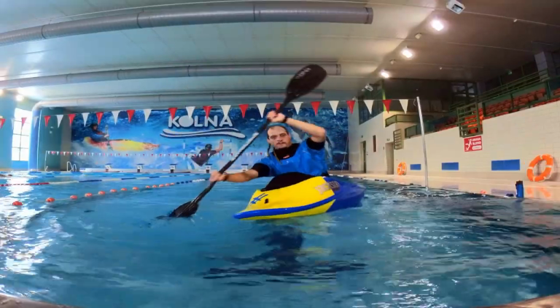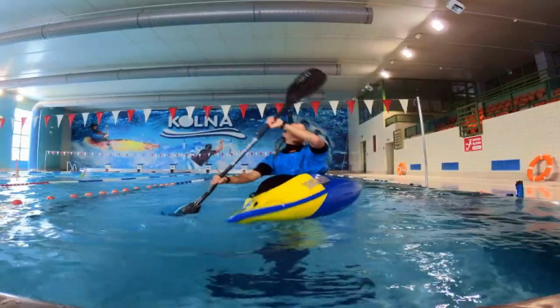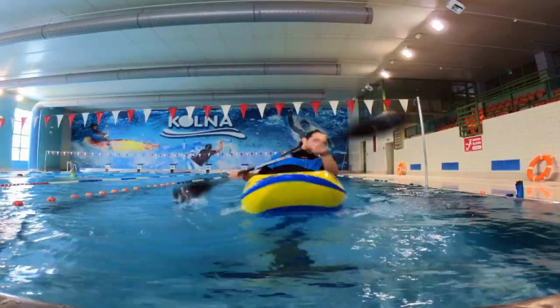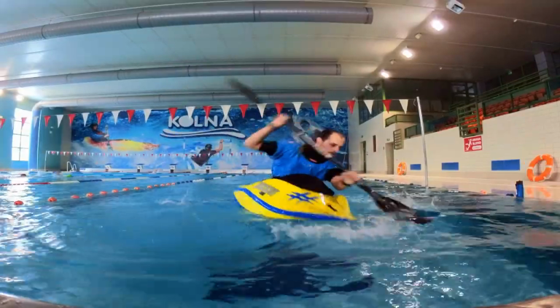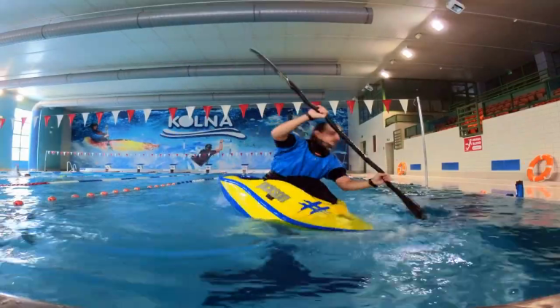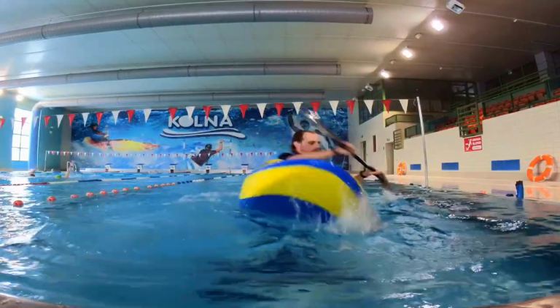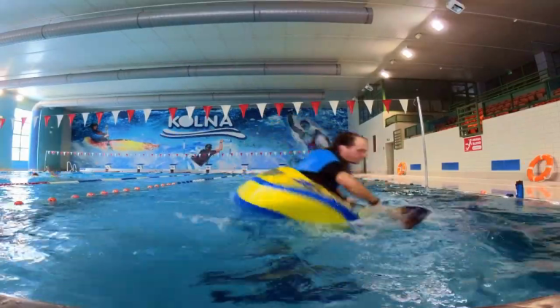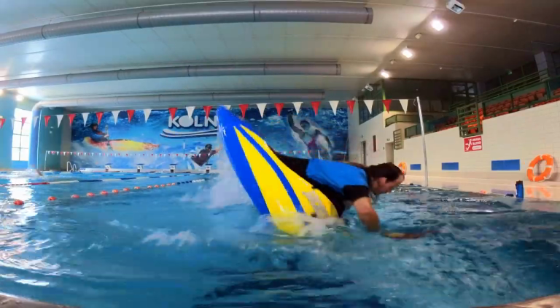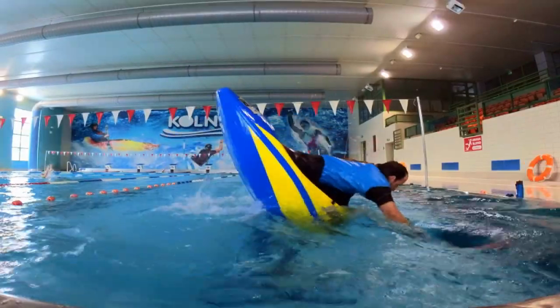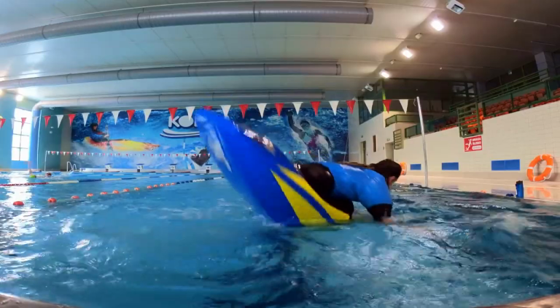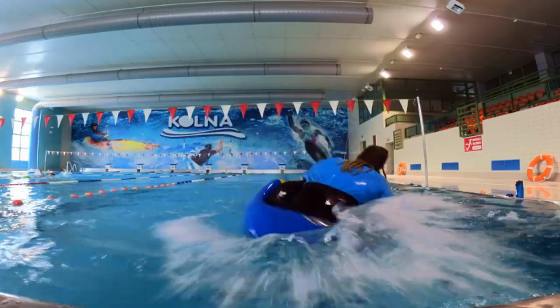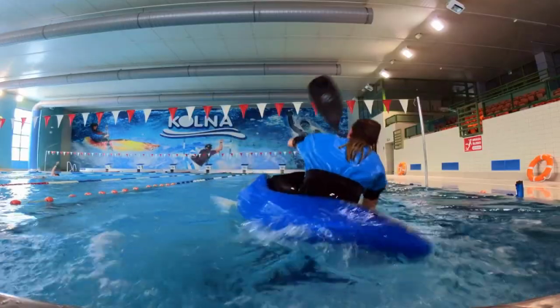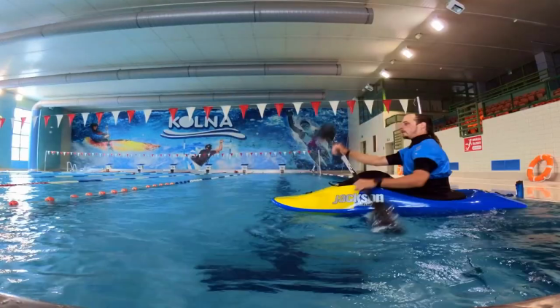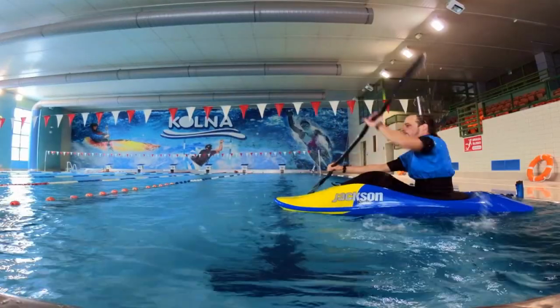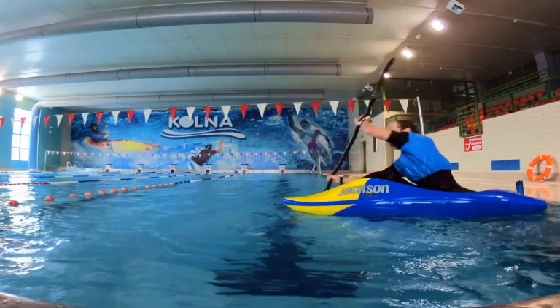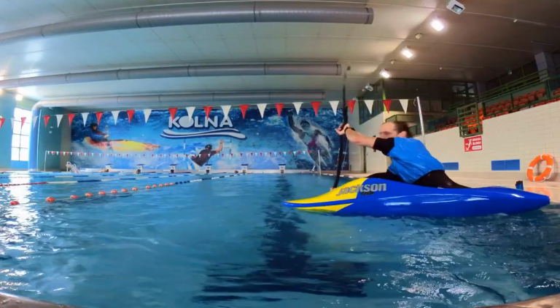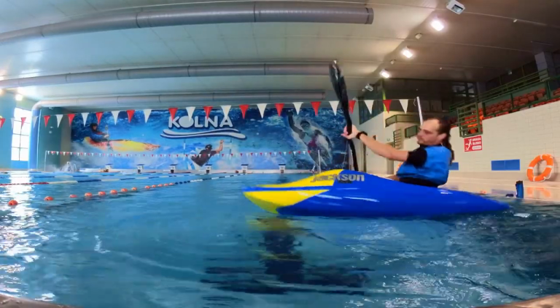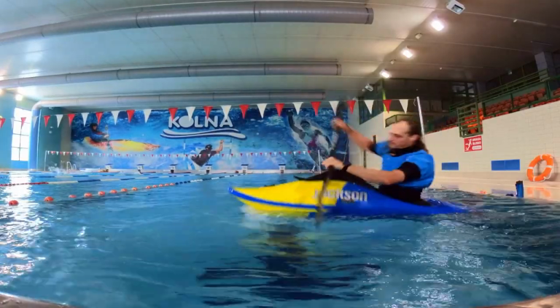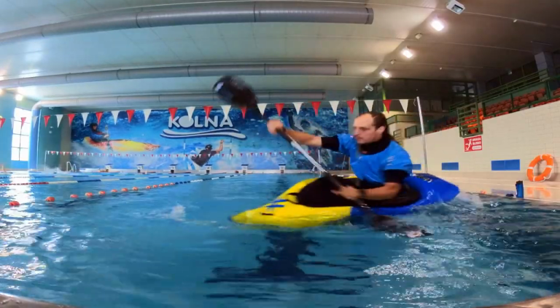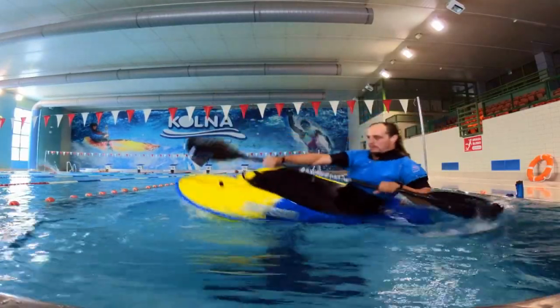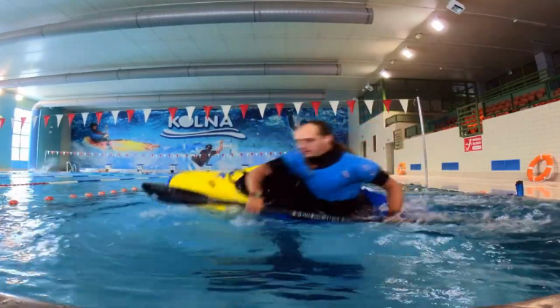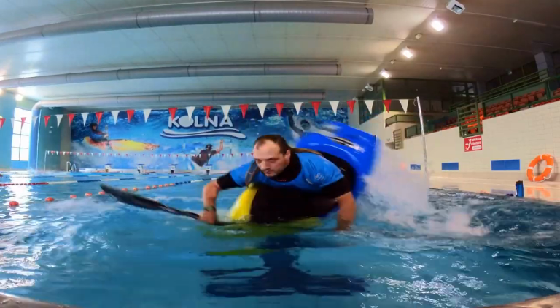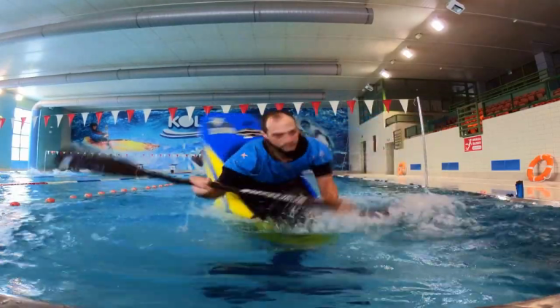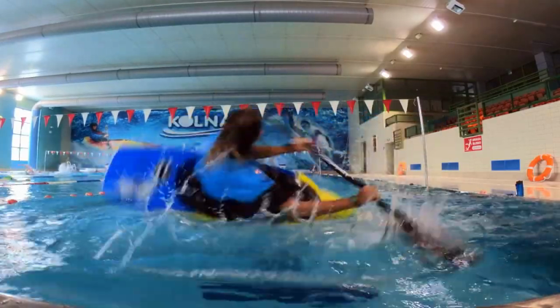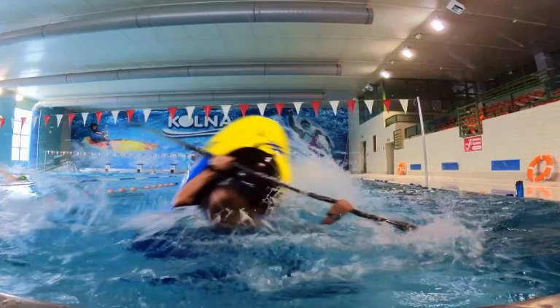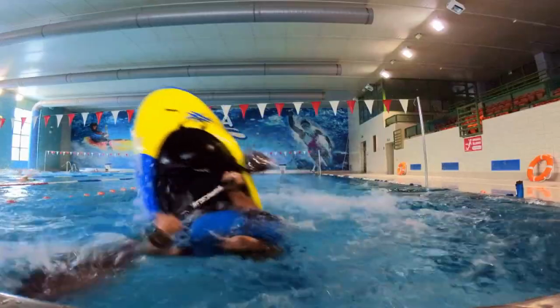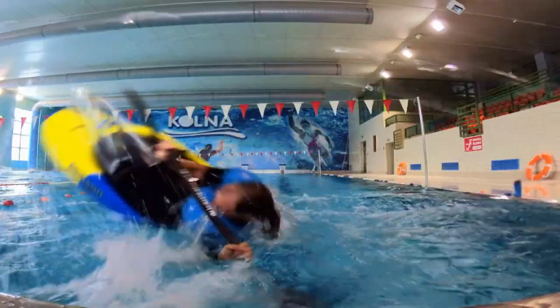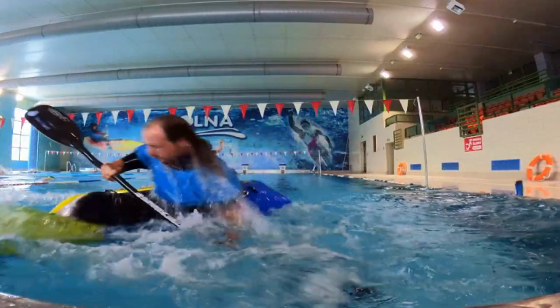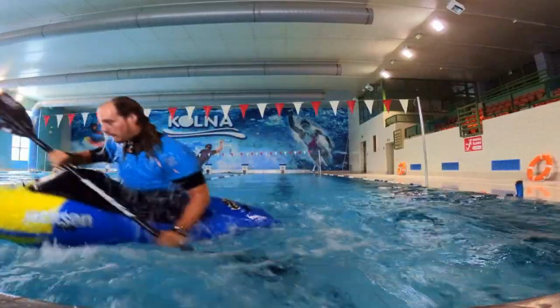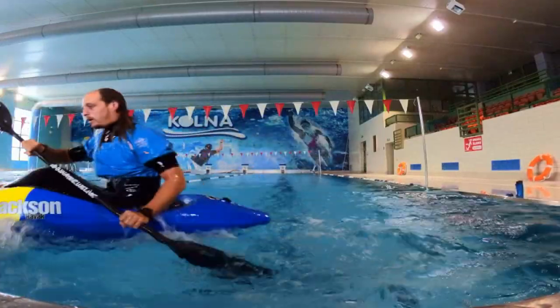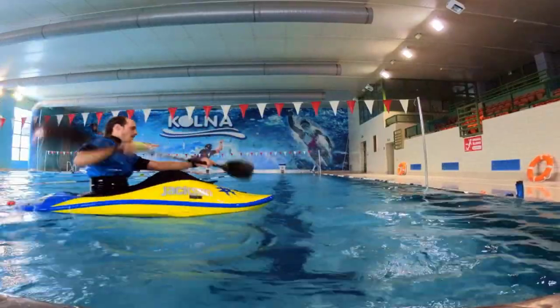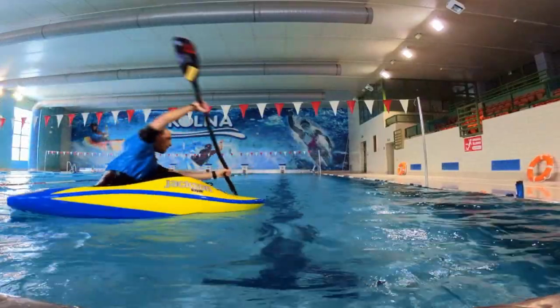For dealing with difficulty getting through your bow, initiate by throwing your bow up on the opposite edge and then transfer to the side where you intend to go for the move. Let the bow sink and then do a double pump.